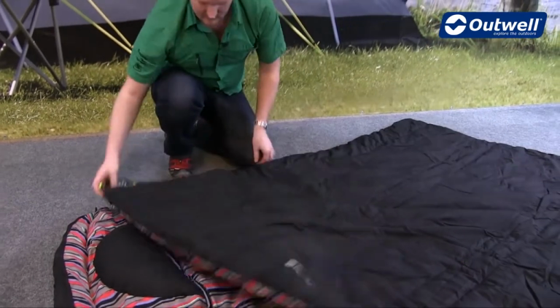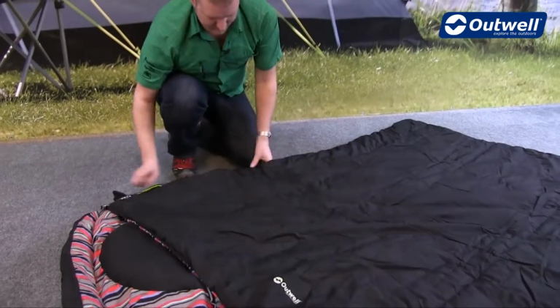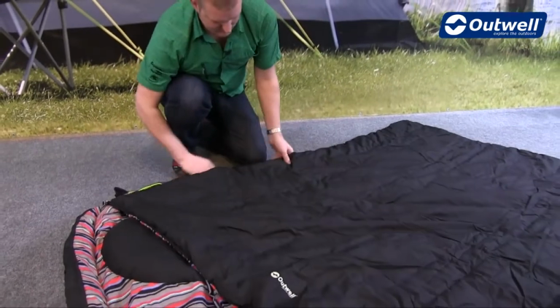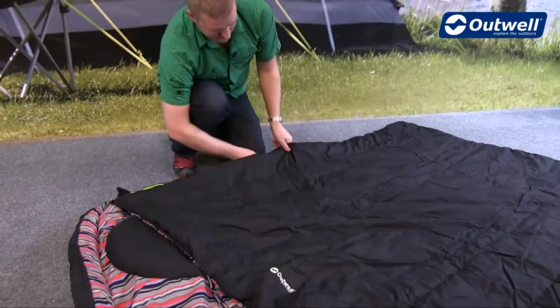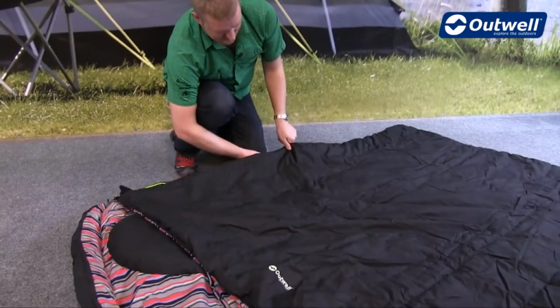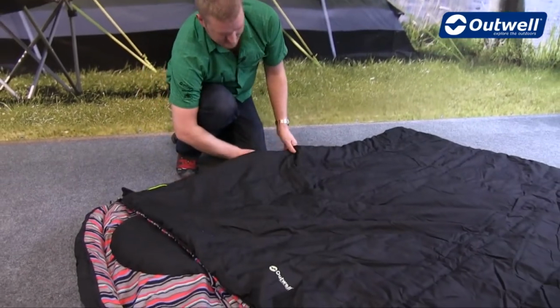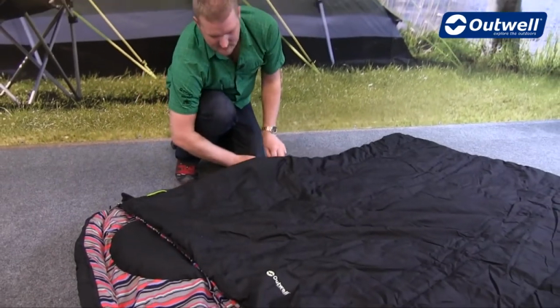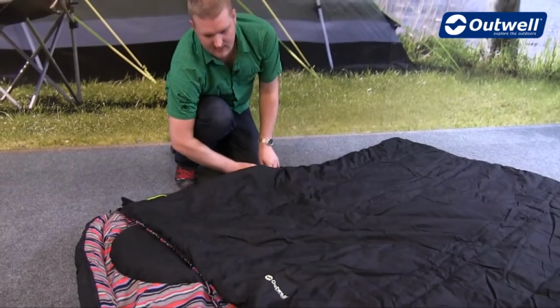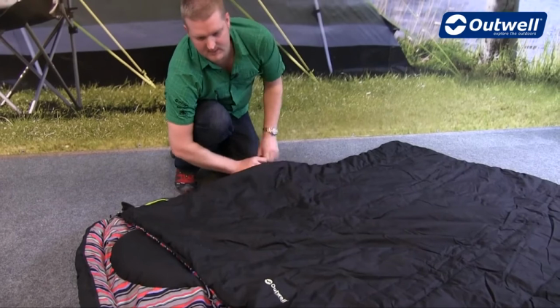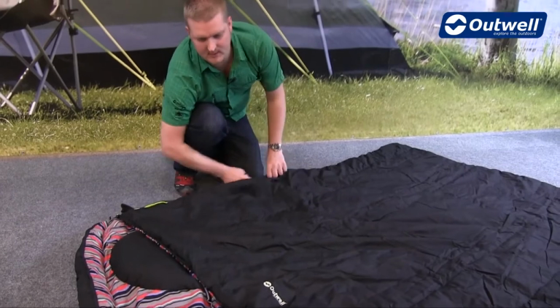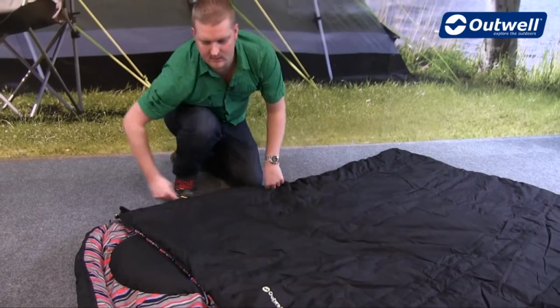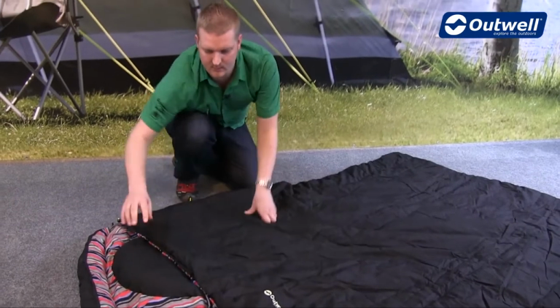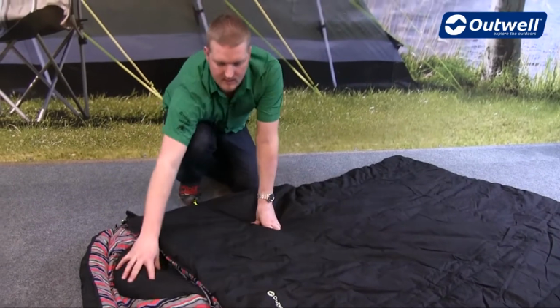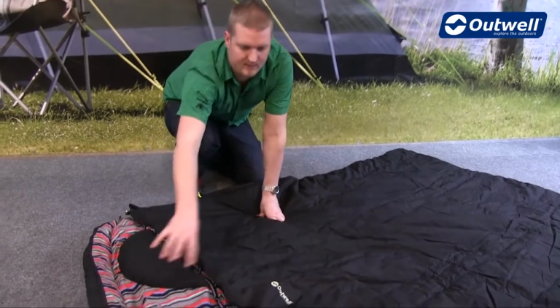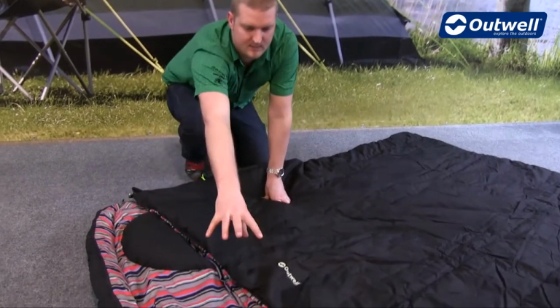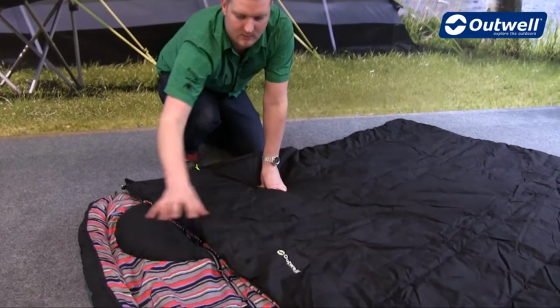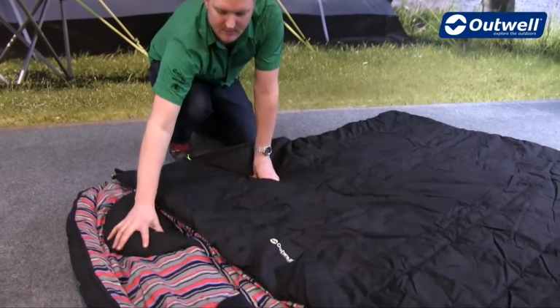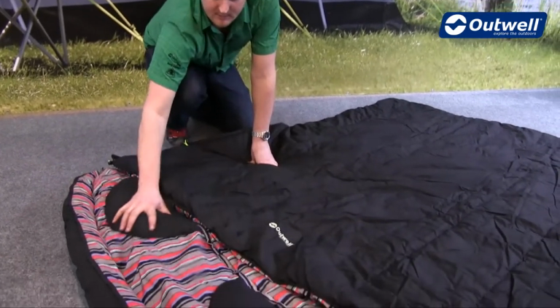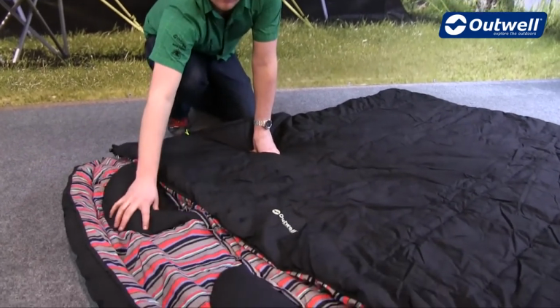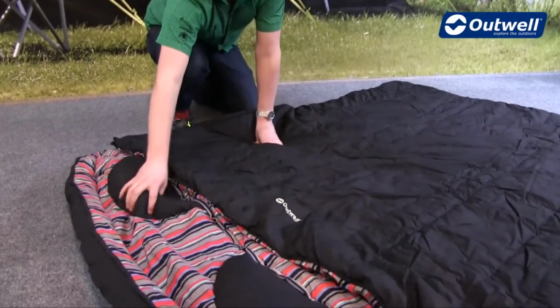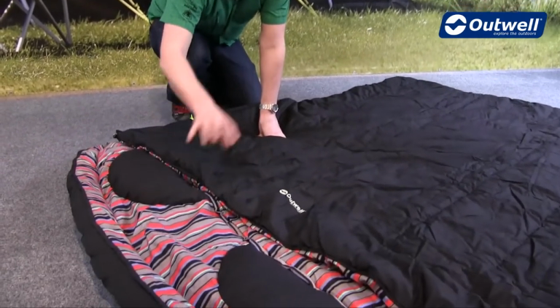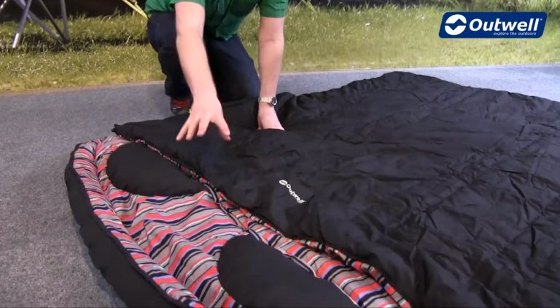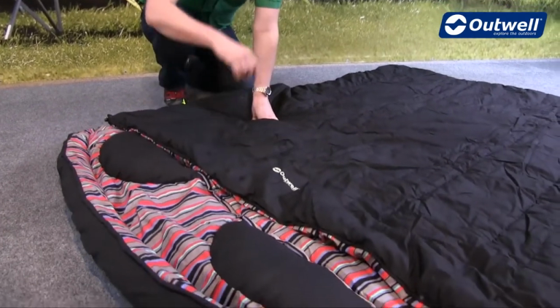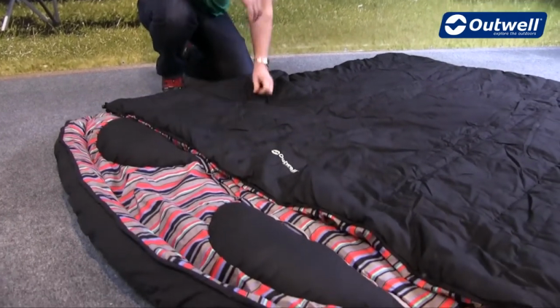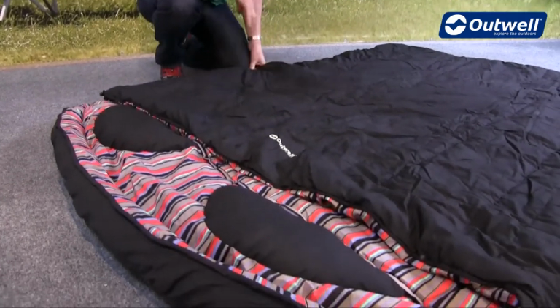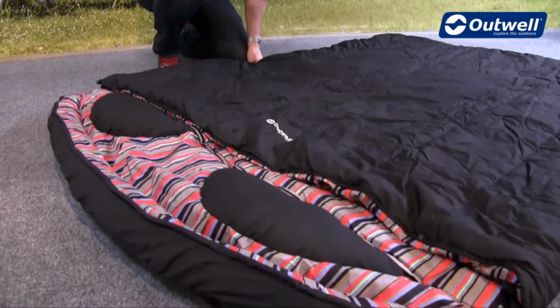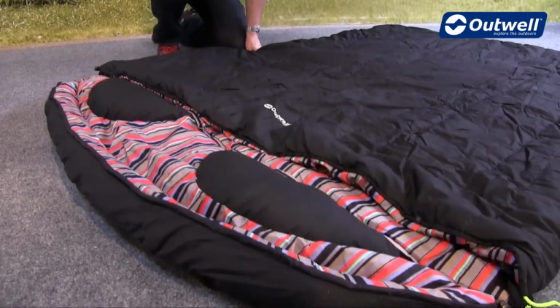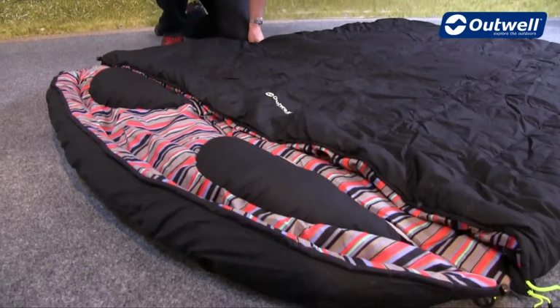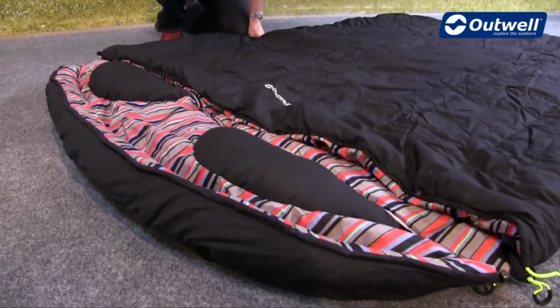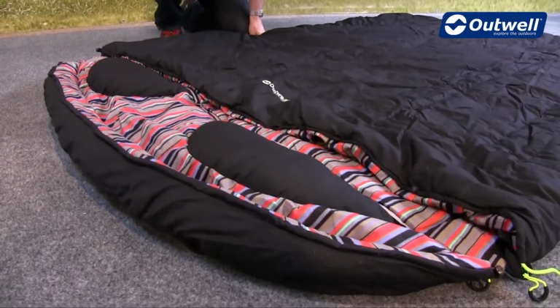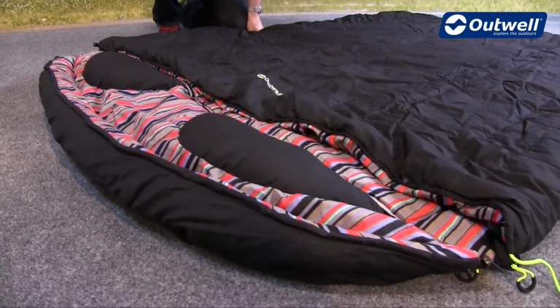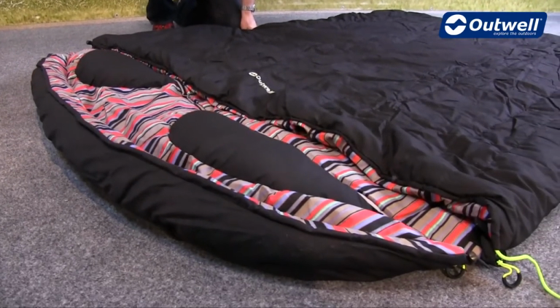As I mentioned earlier, we have these pillows built into the top here, and the hood can be taken off completely as well.